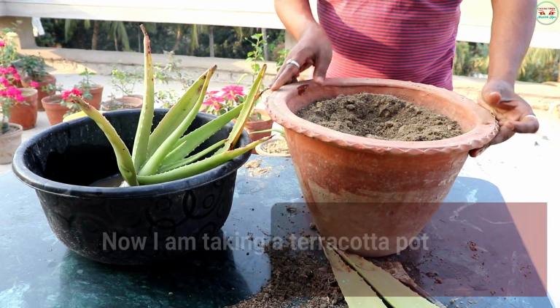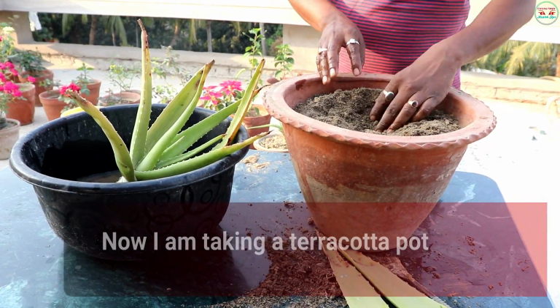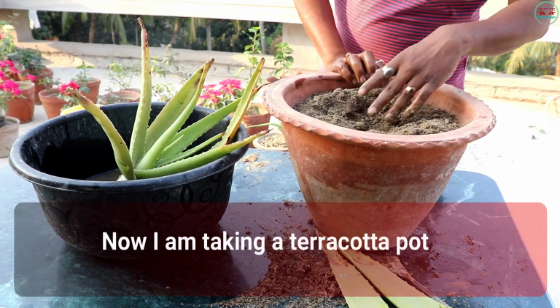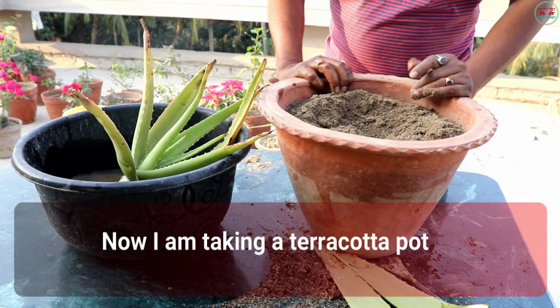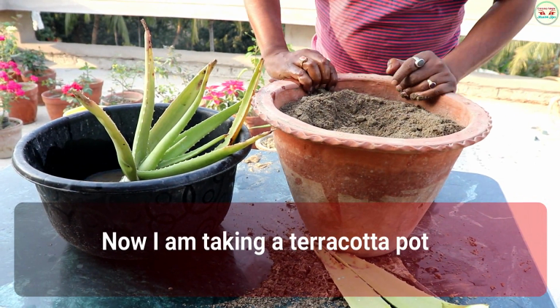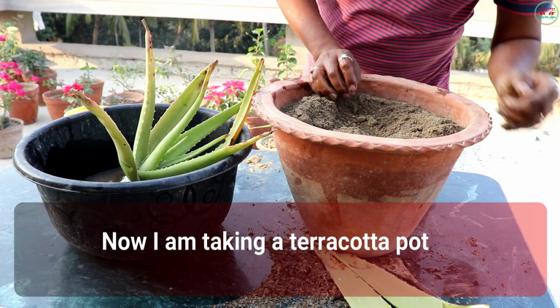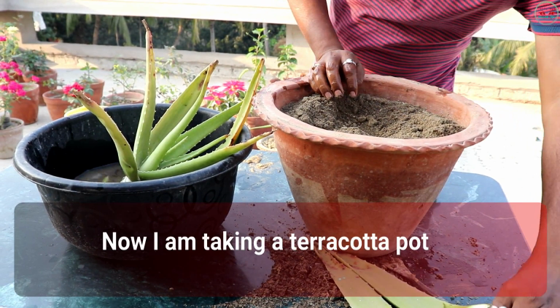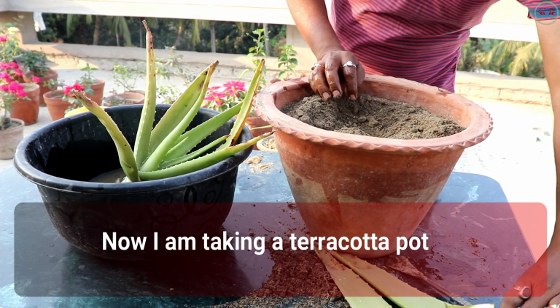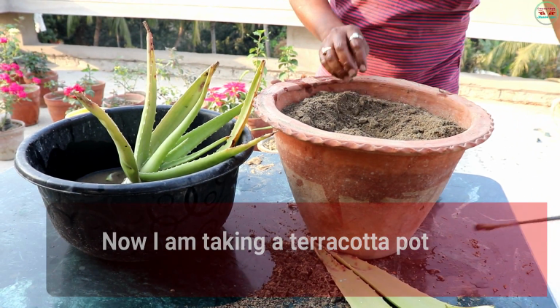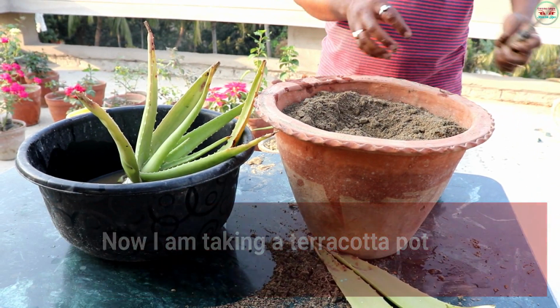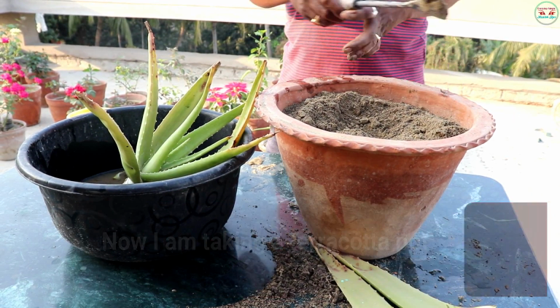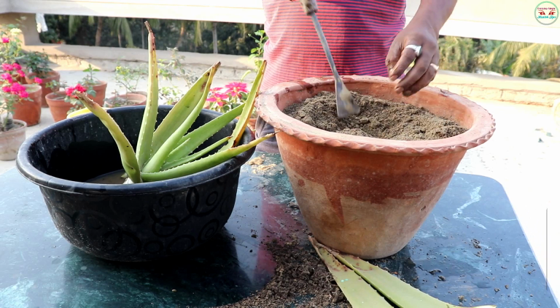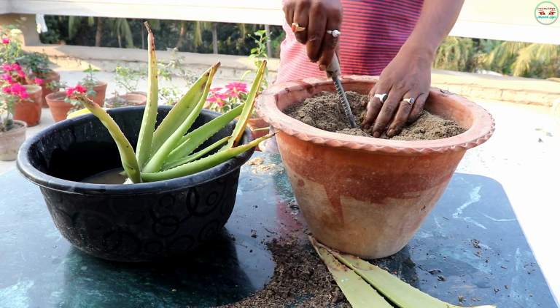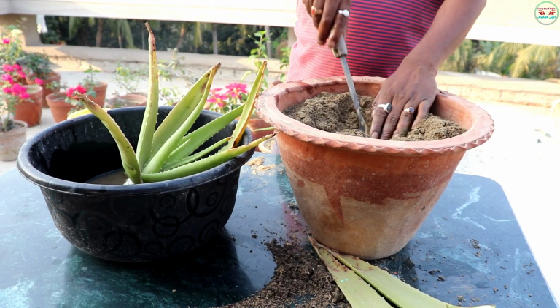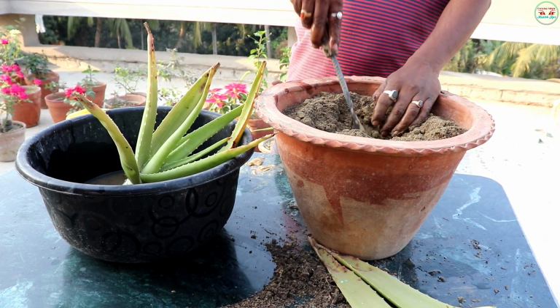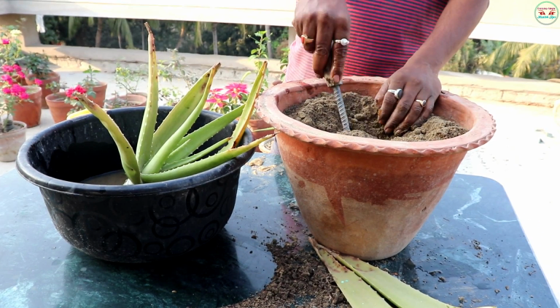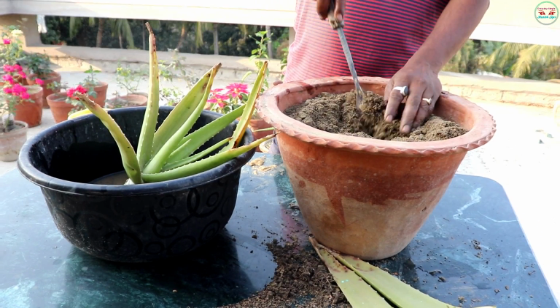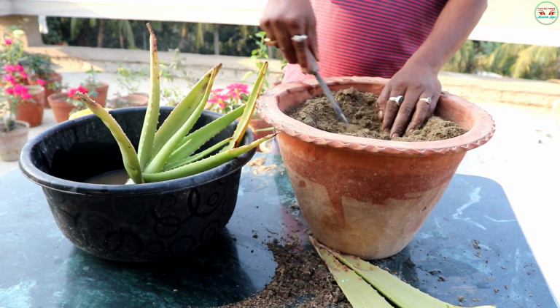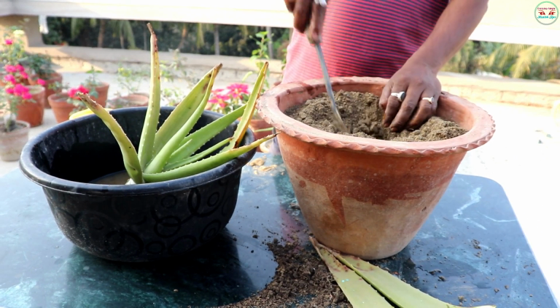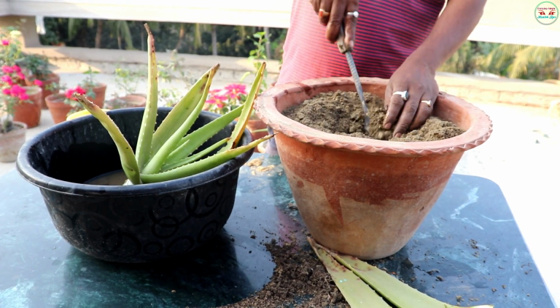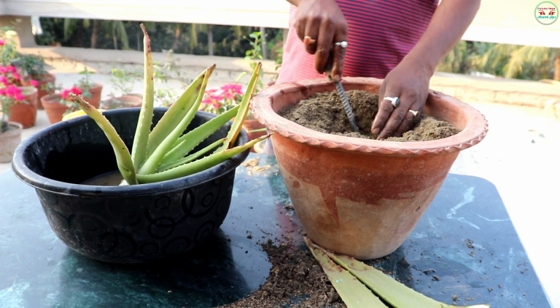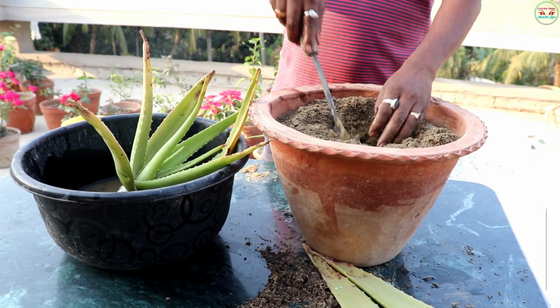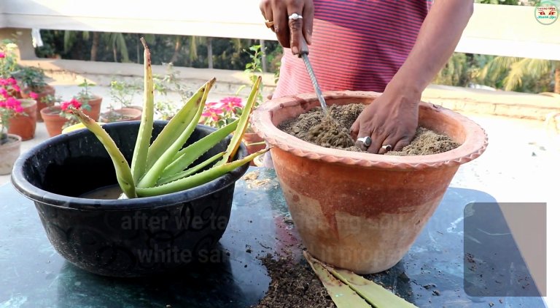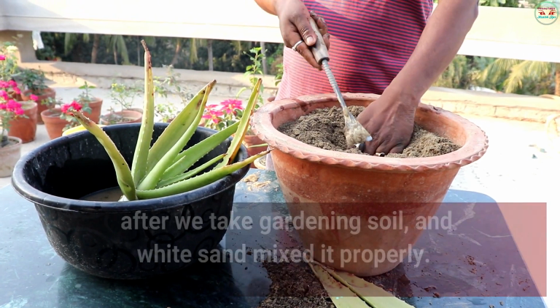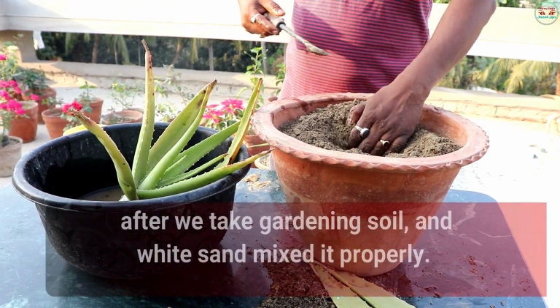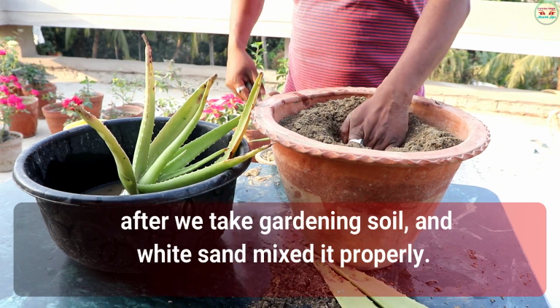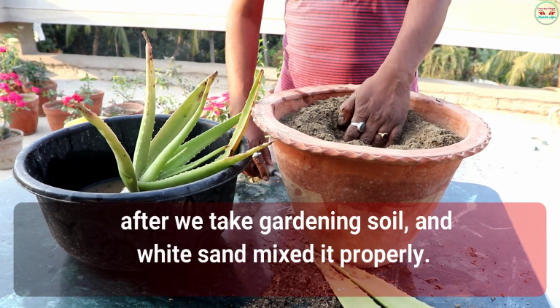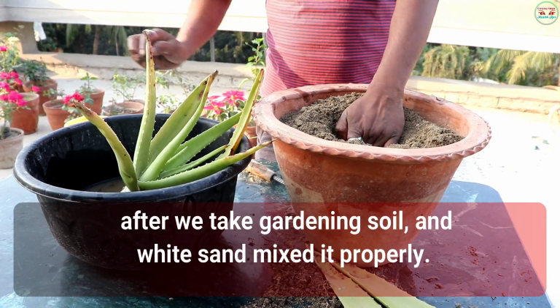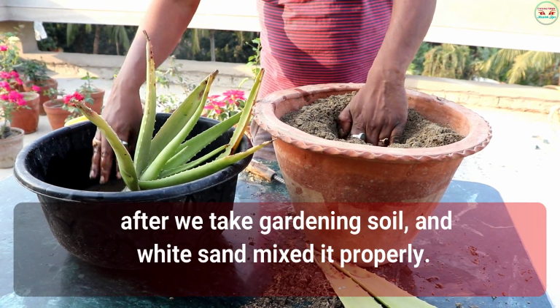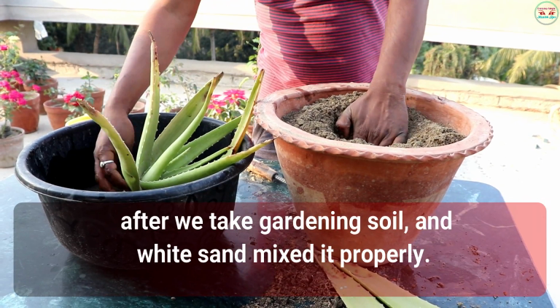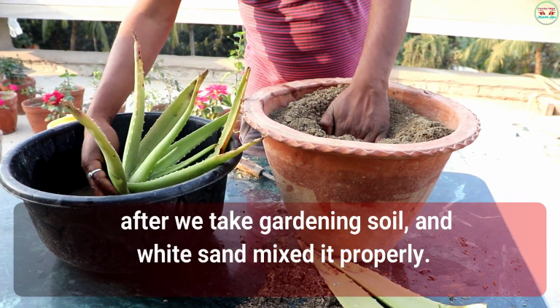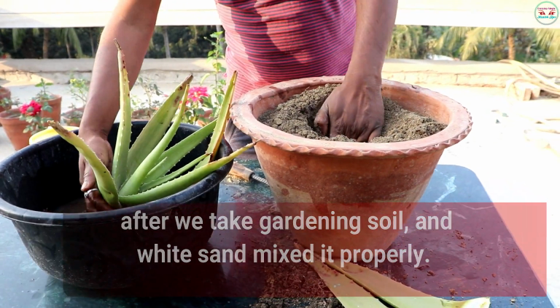Now, I am taking a terracotta pot. After that, we take gardening soil and white sand and mix it properly.